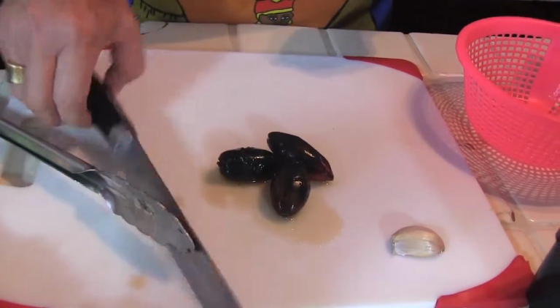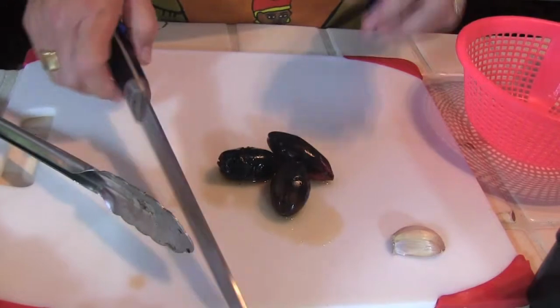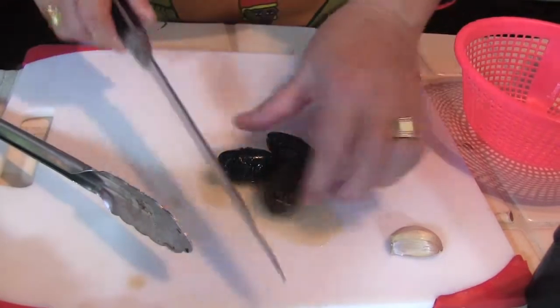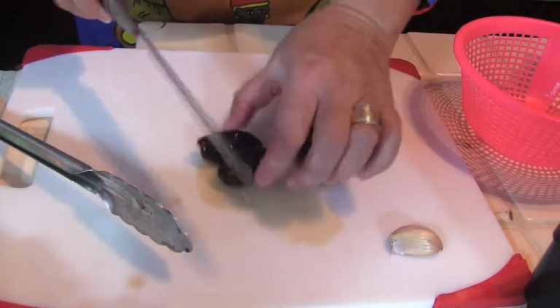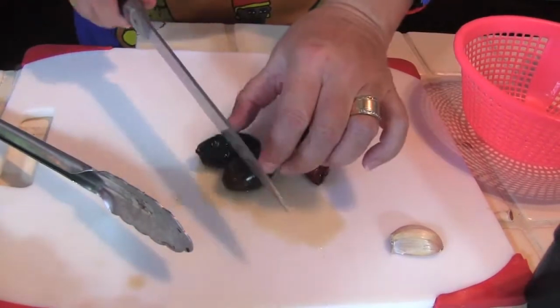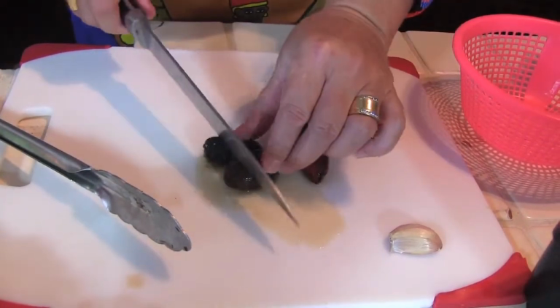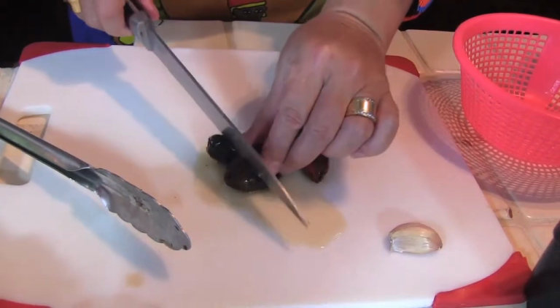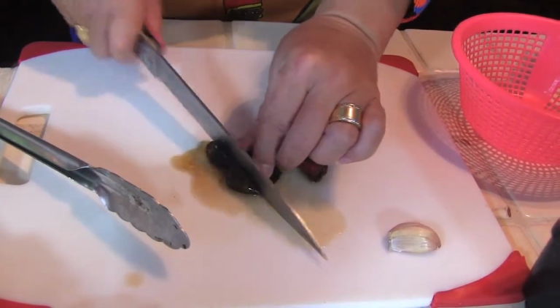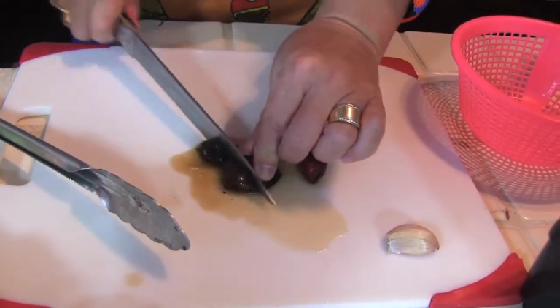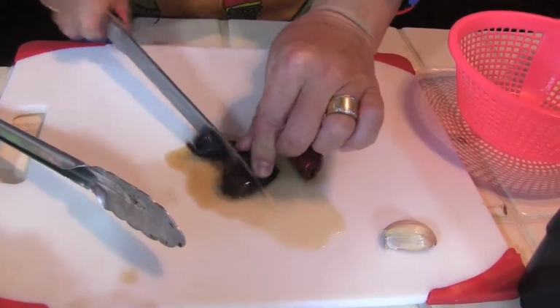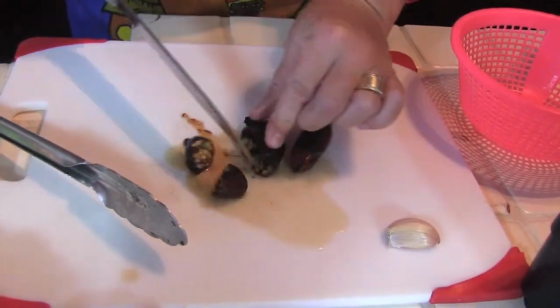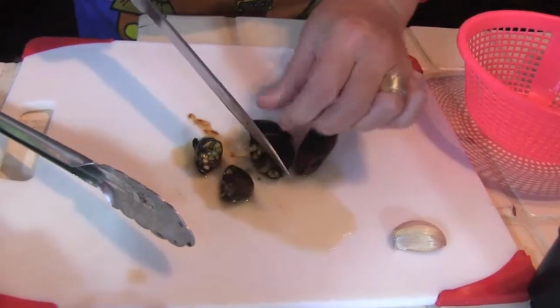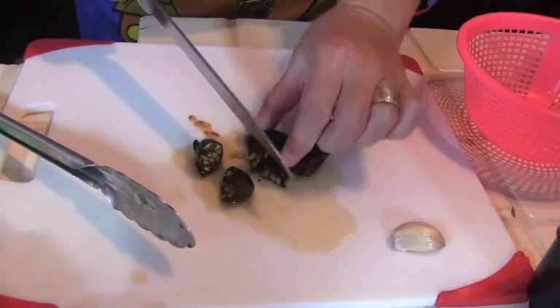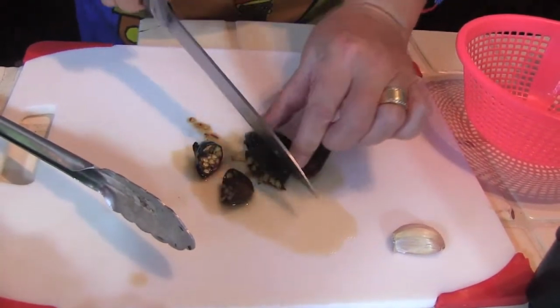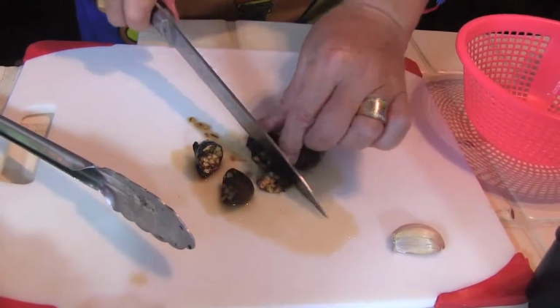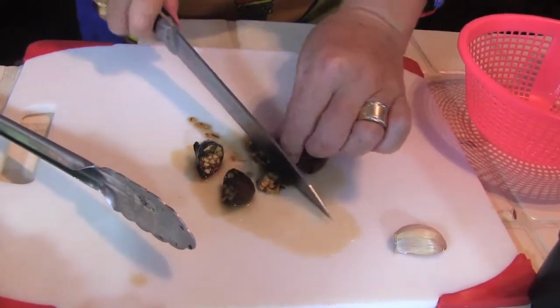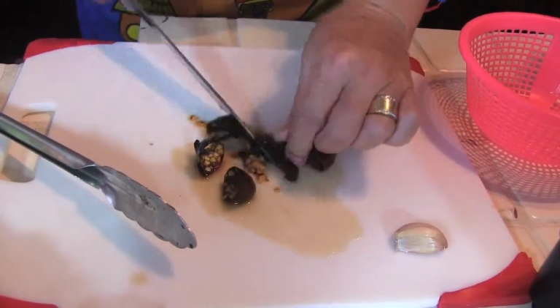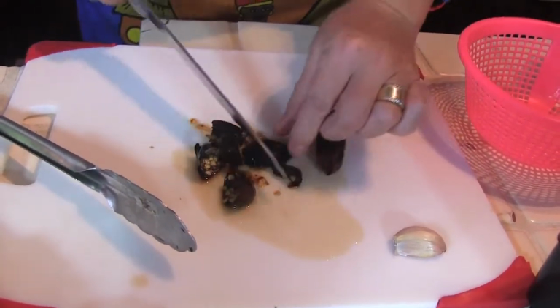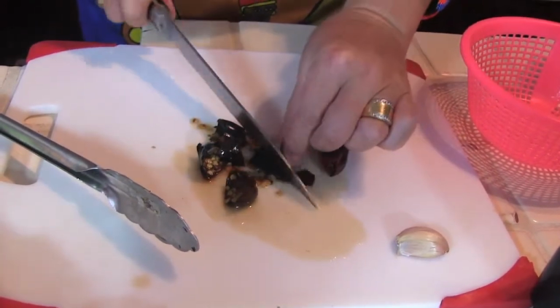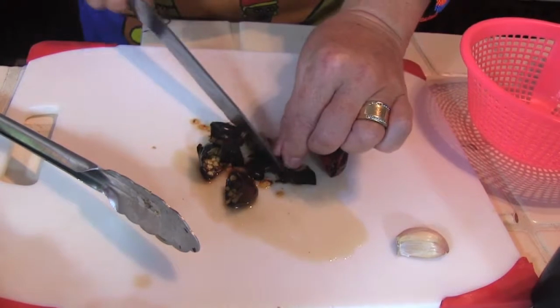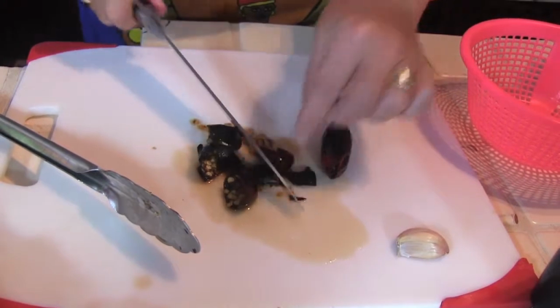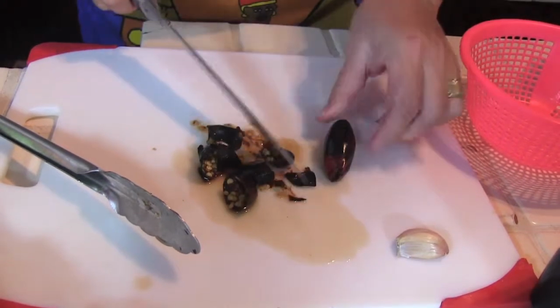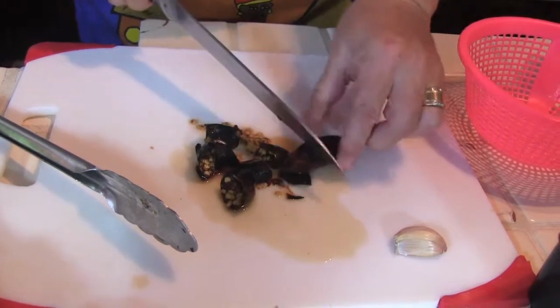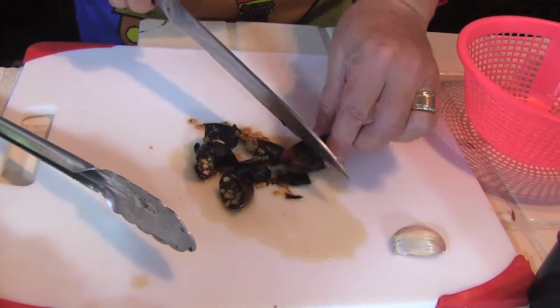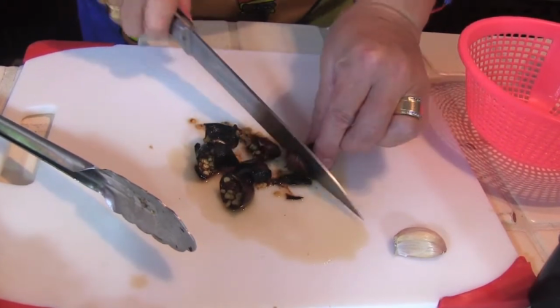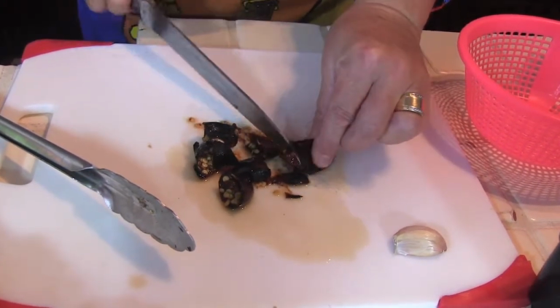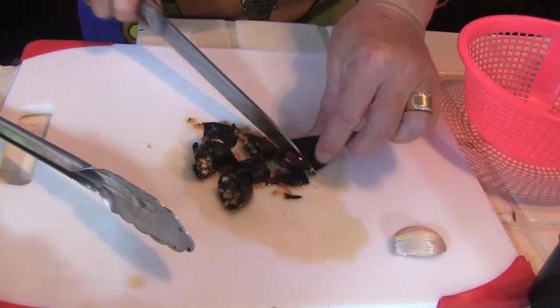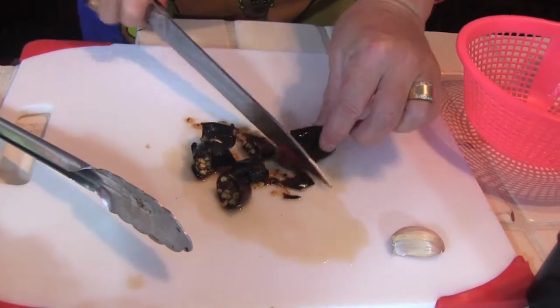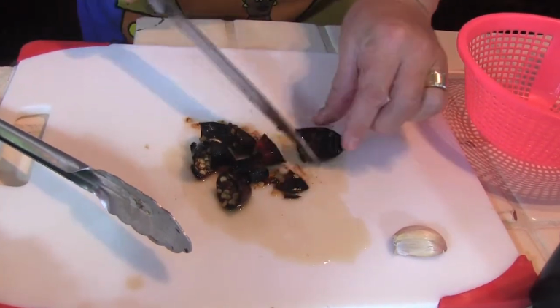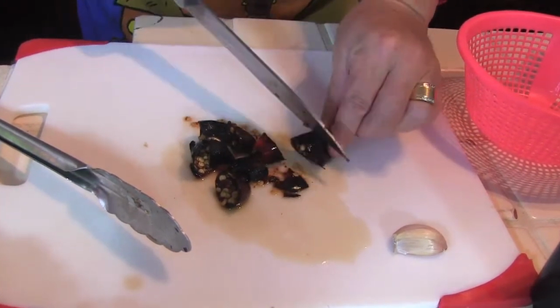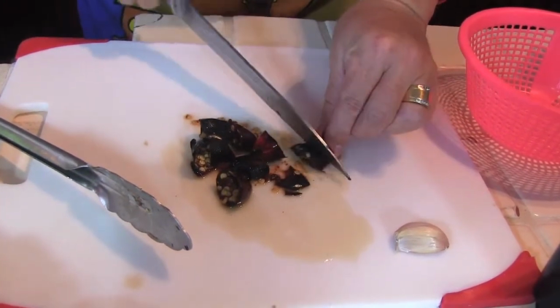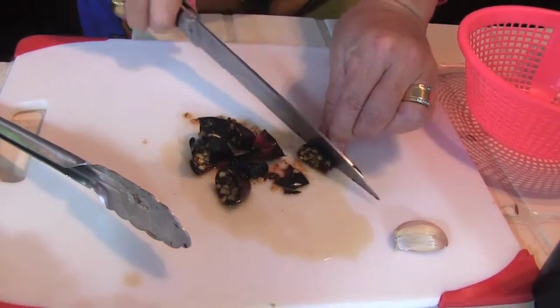The flavor is smoky, strong, but not remotely hot. It just adds this insane flavor that blends well with the tomatillos, the garlic, and the salt.